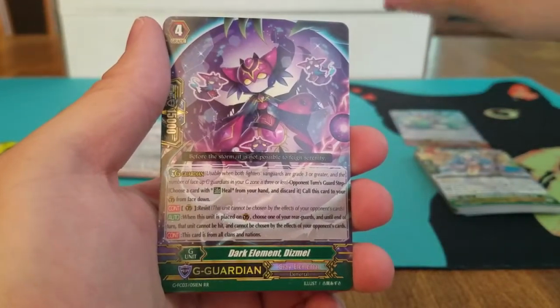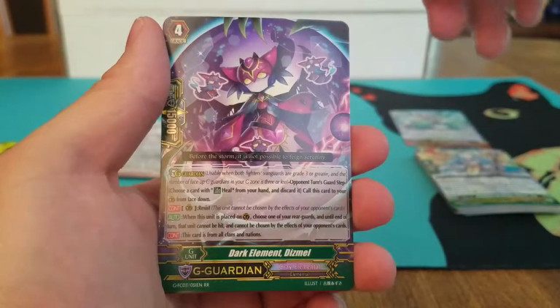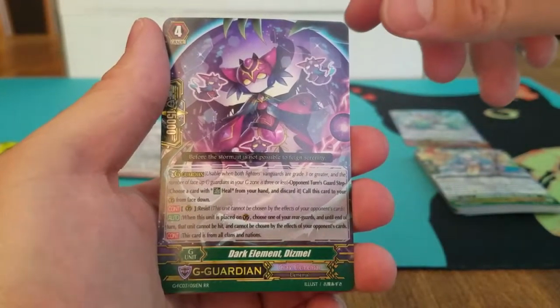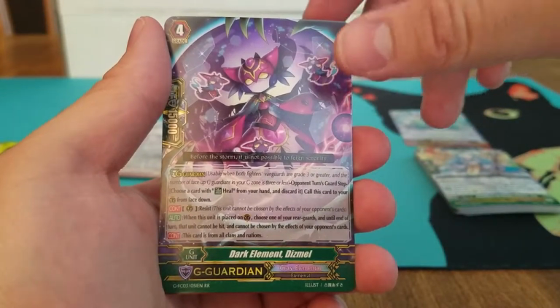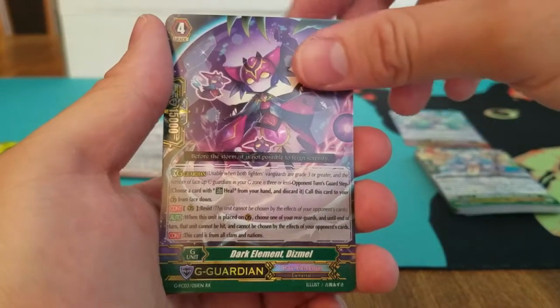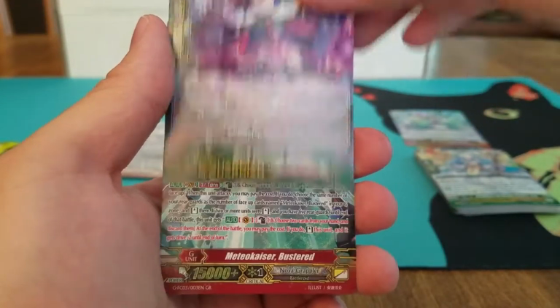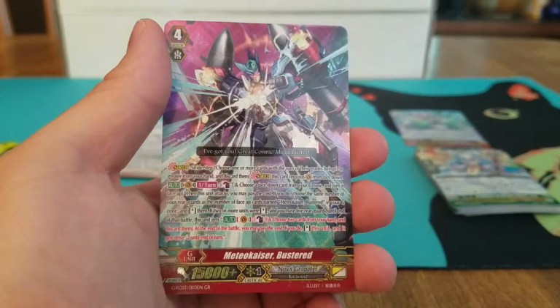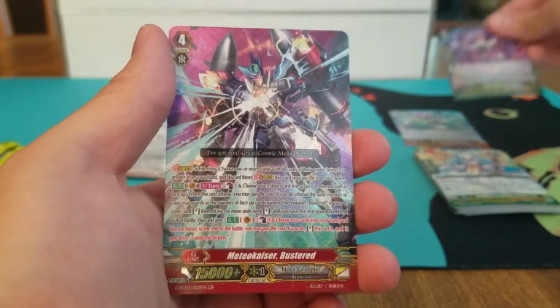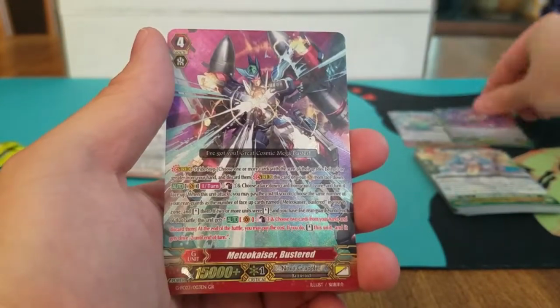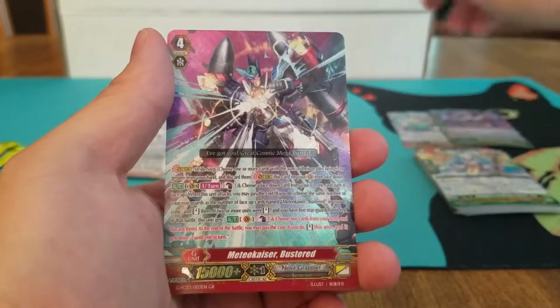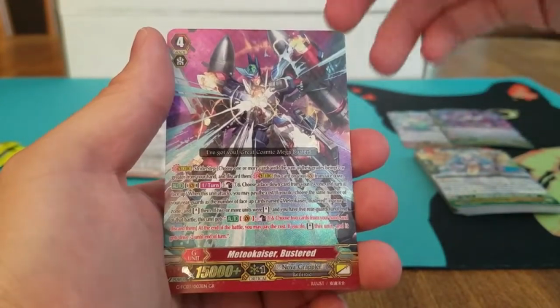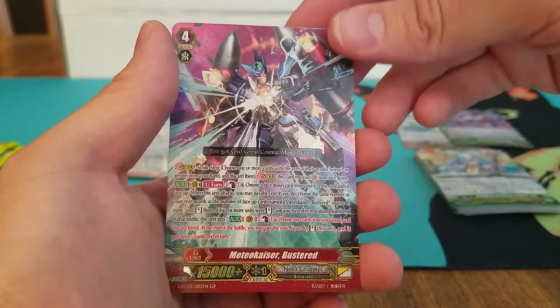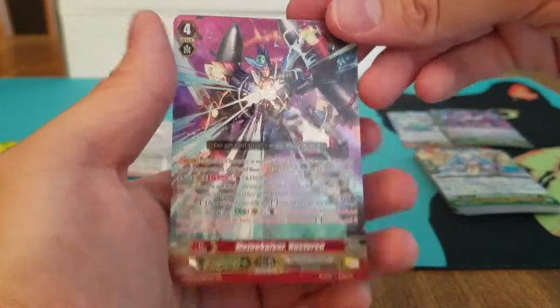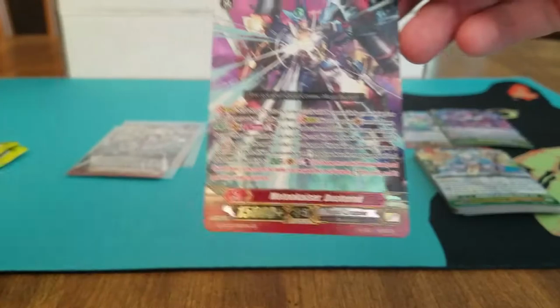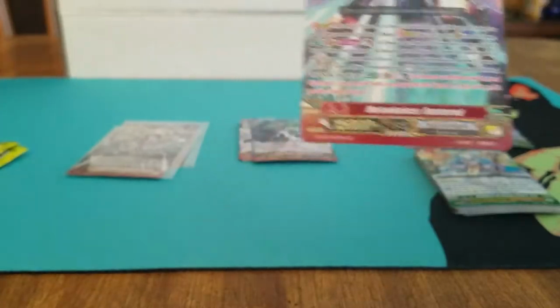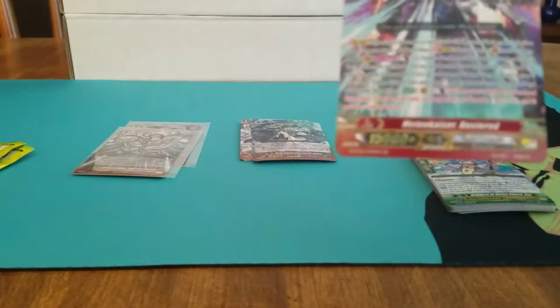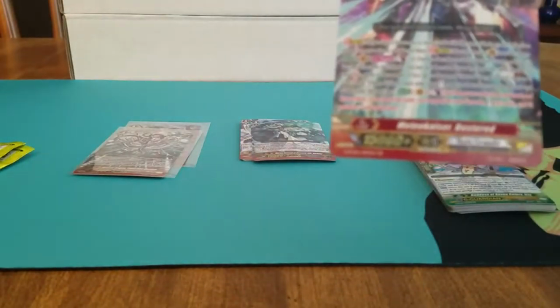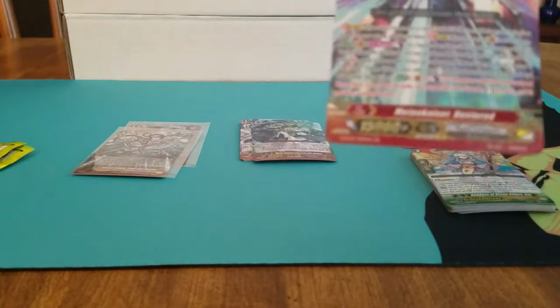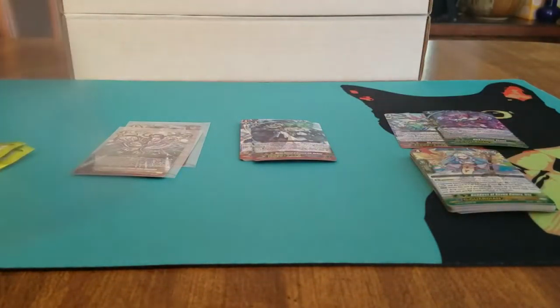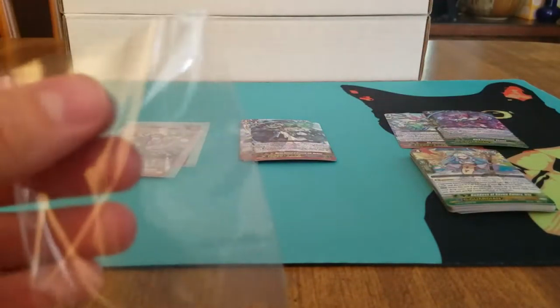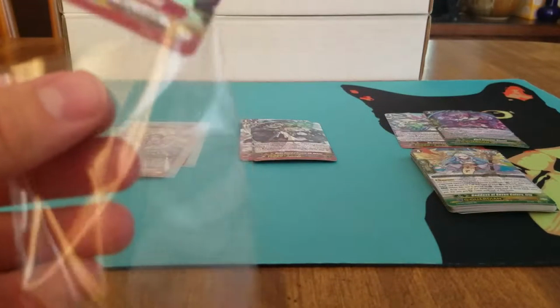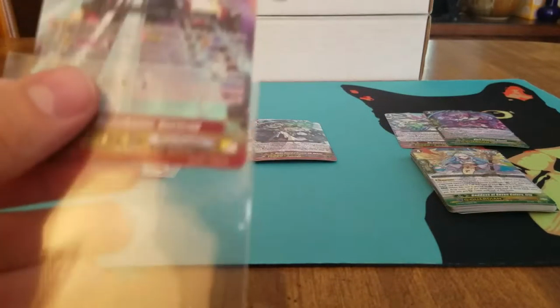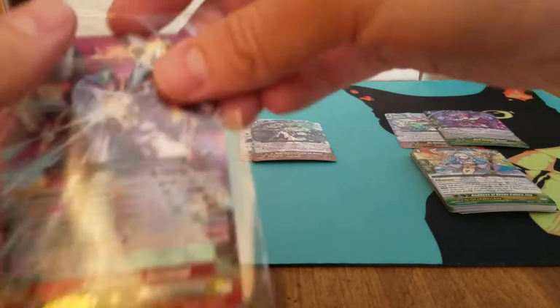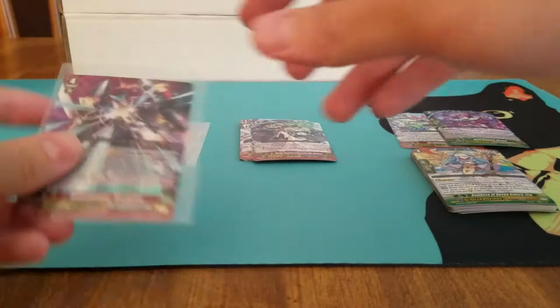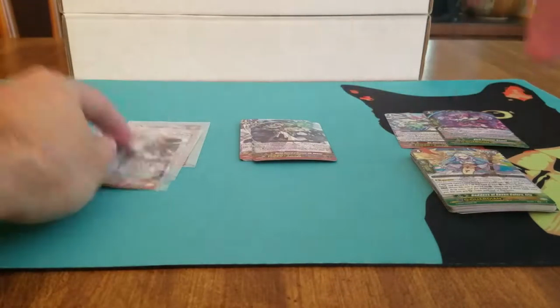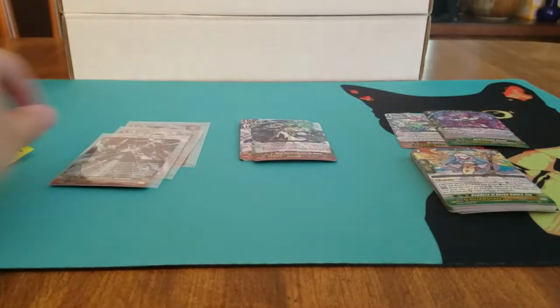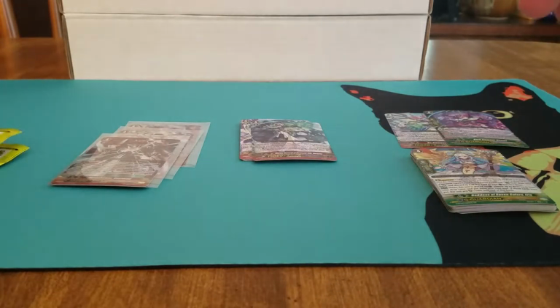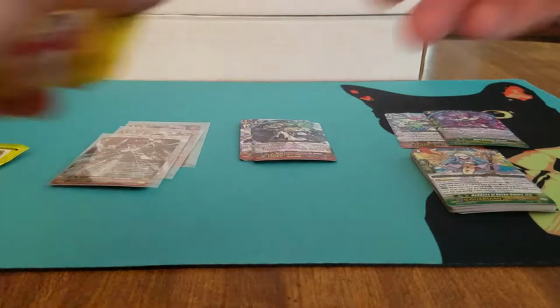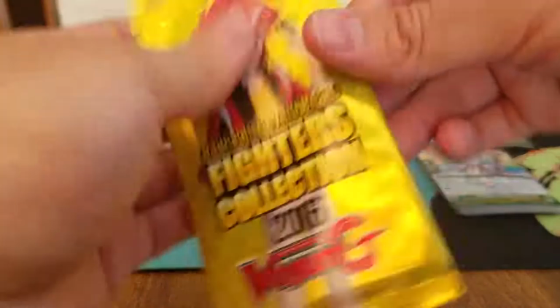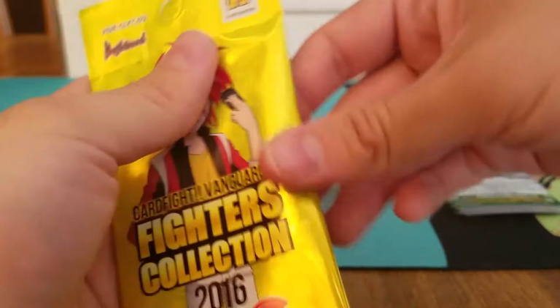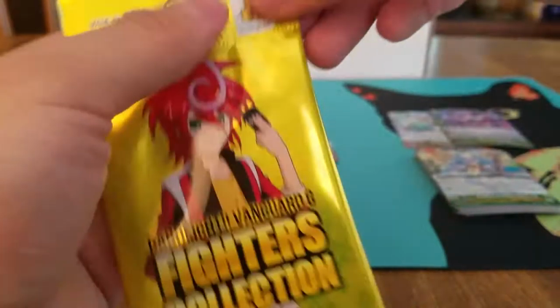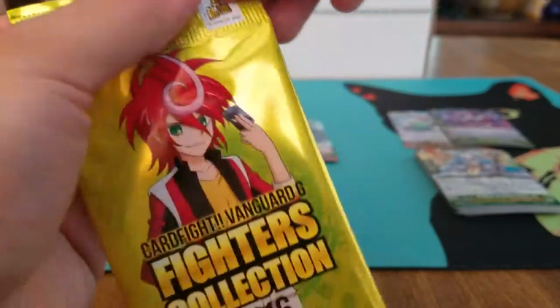Dark Element, Dismel. And Mido Kaiser Bustard is our last generation rare — second one of him. Two packs to go.